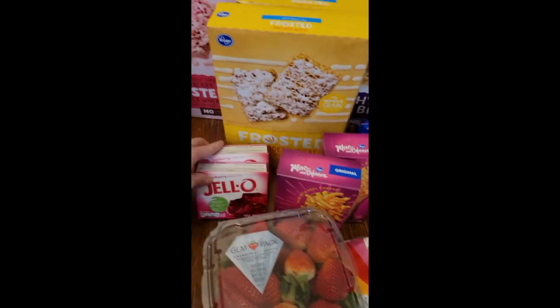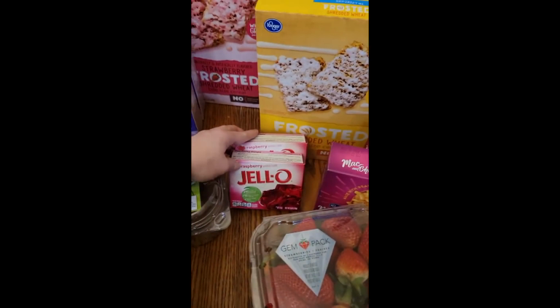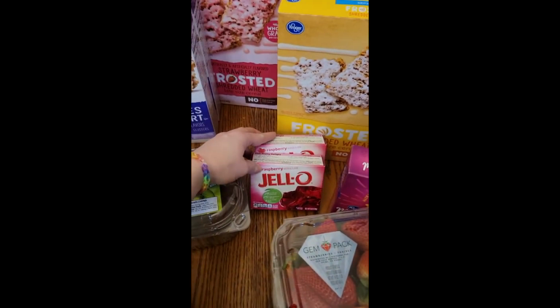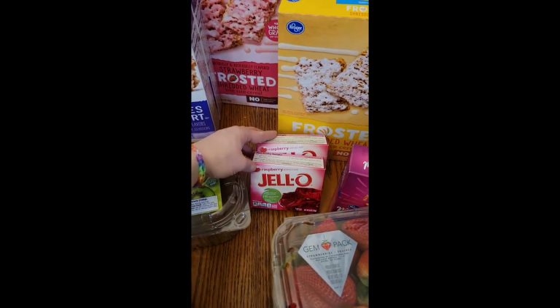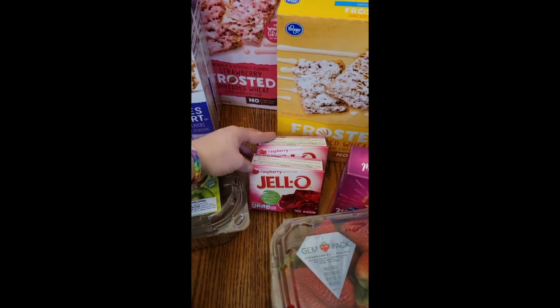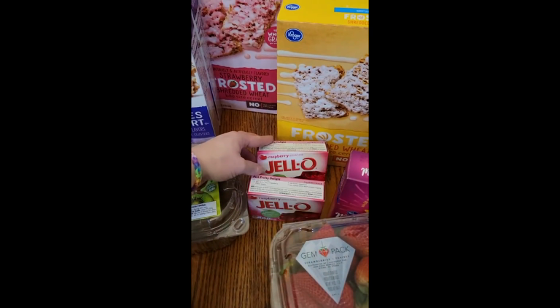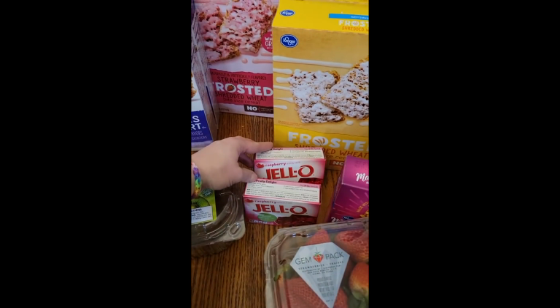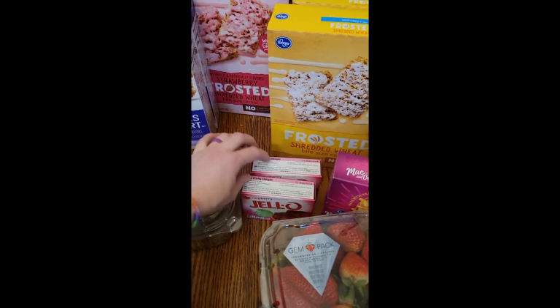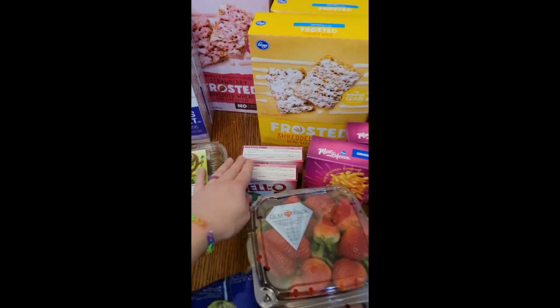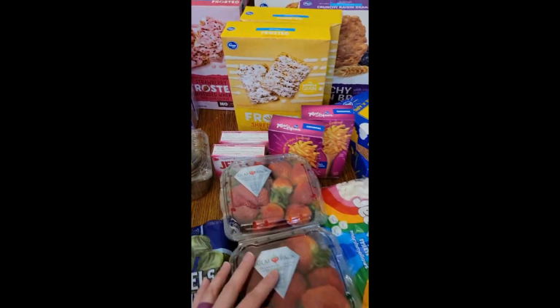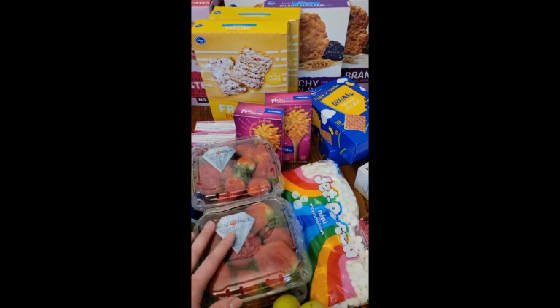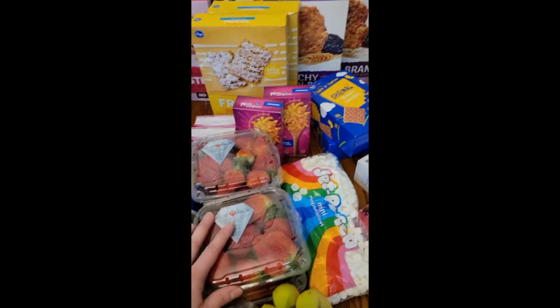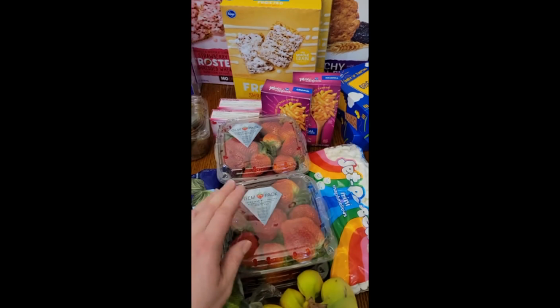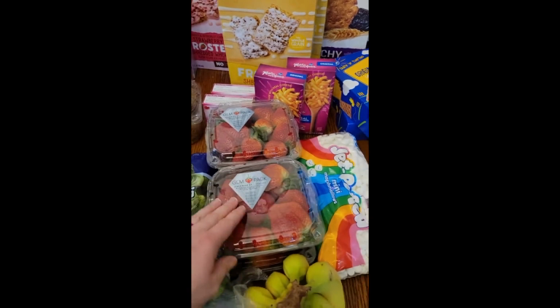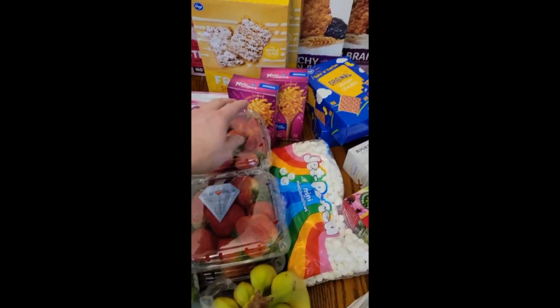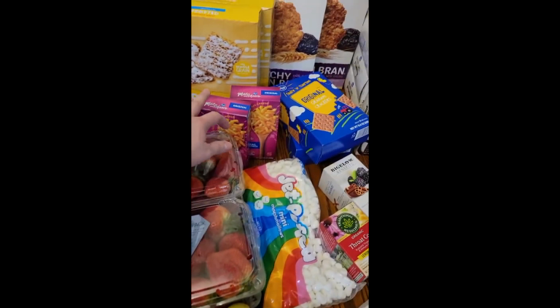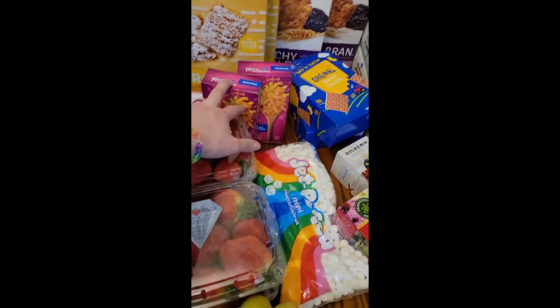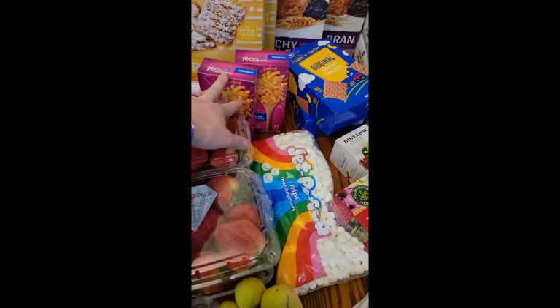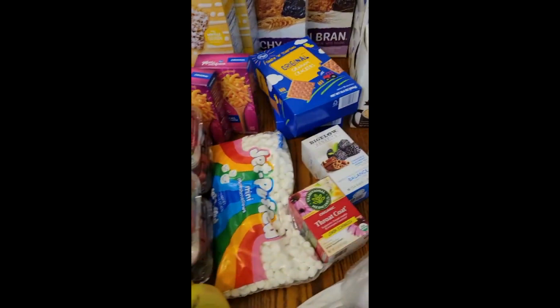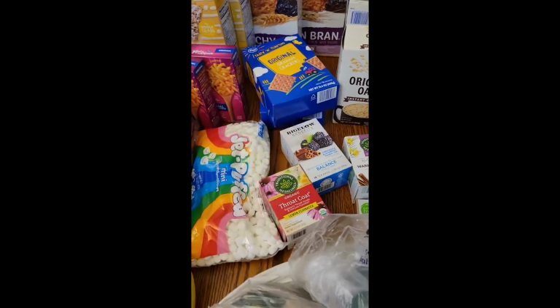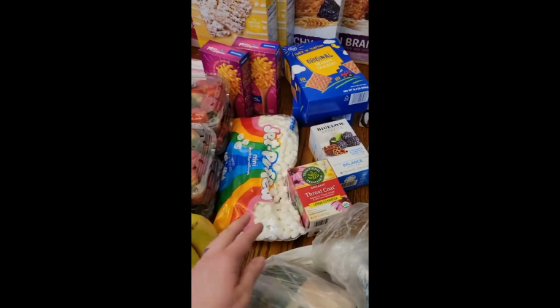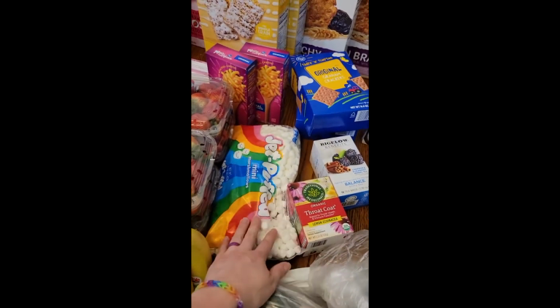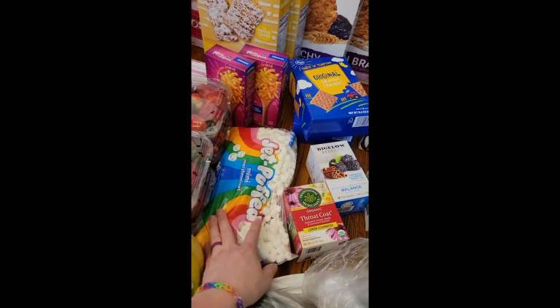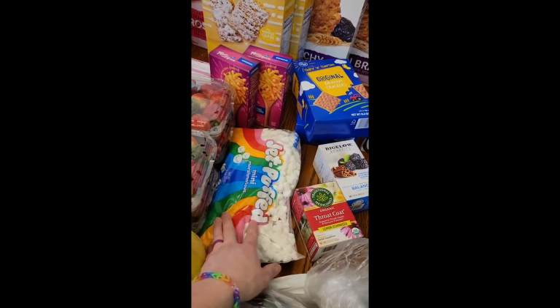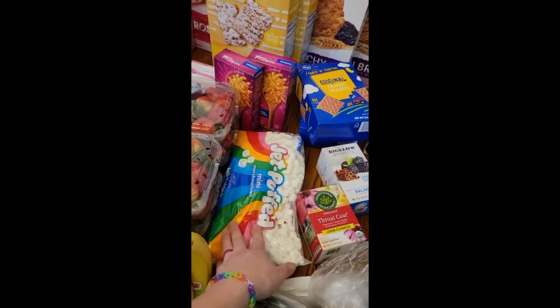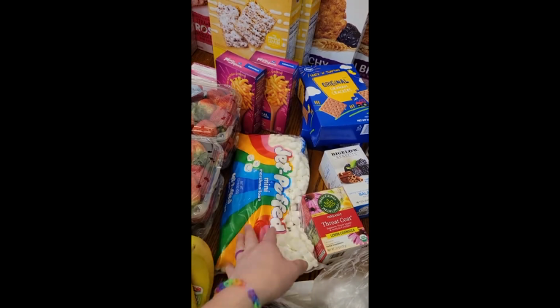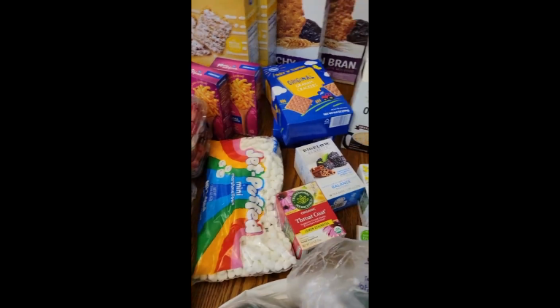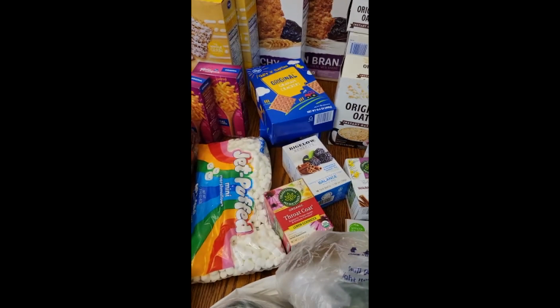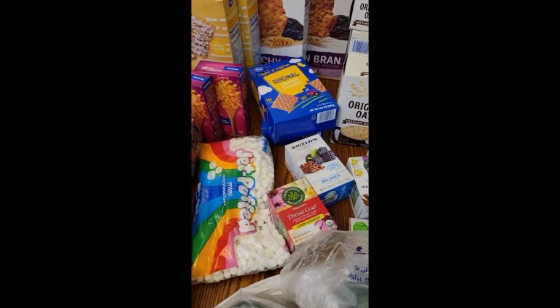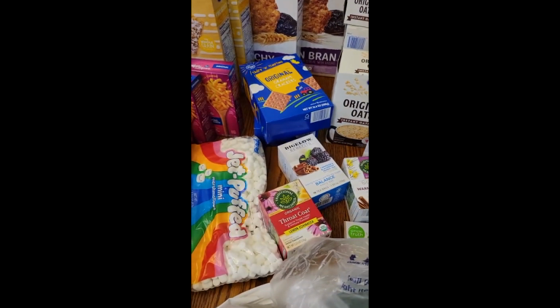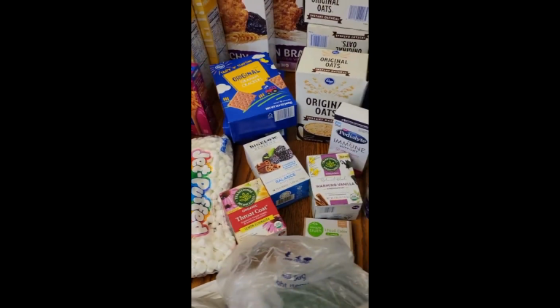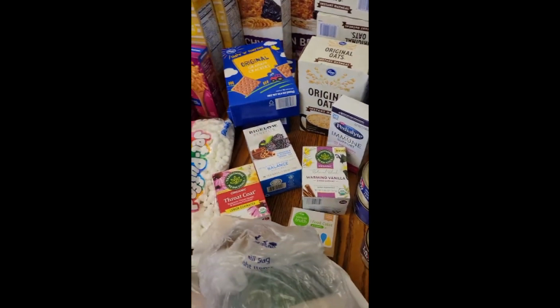We needed some Jello and some macaroni and cheese. Since we're having more hot cocoa, I got some marshmallows and graham crackers.